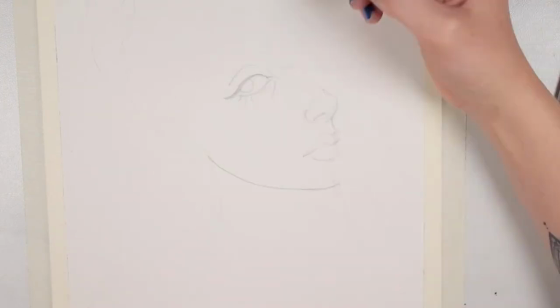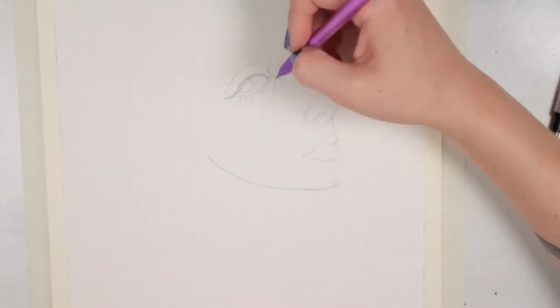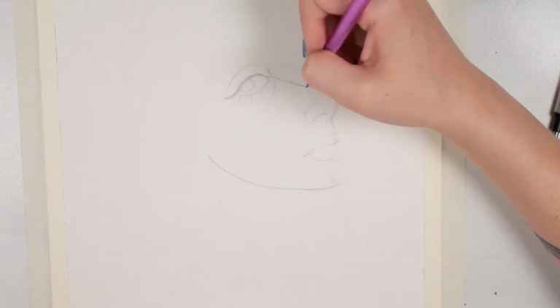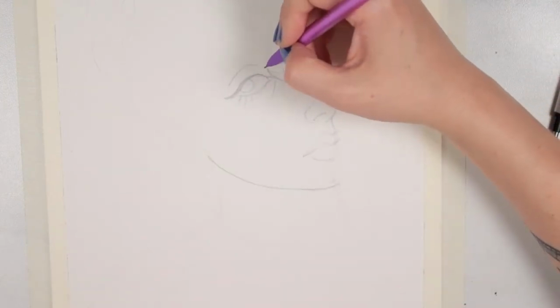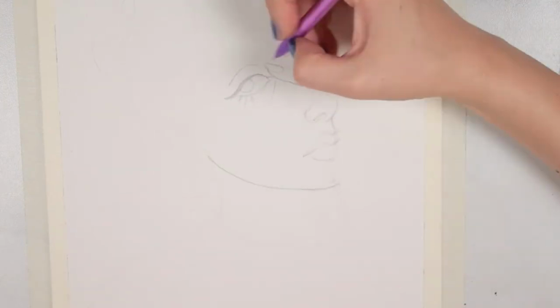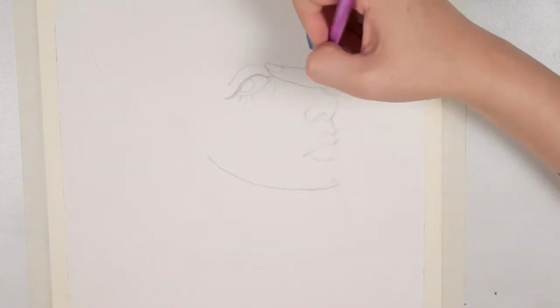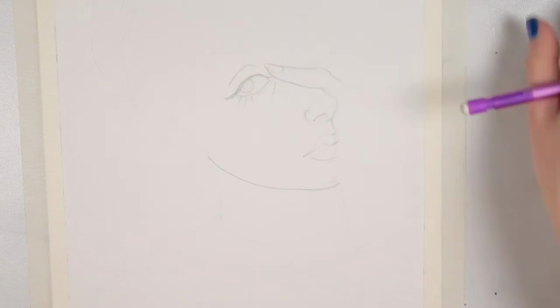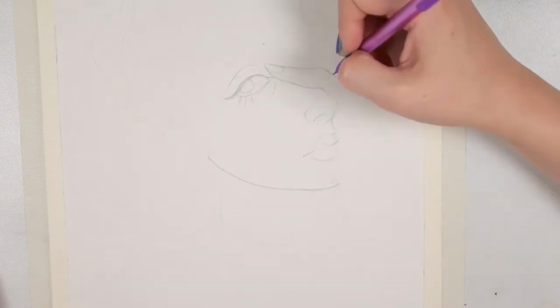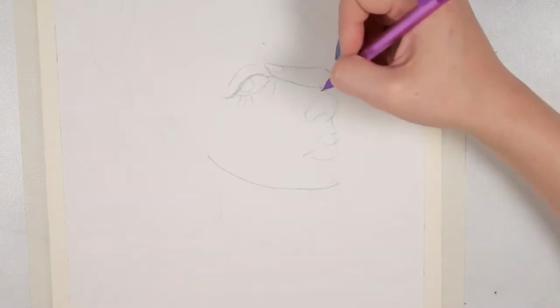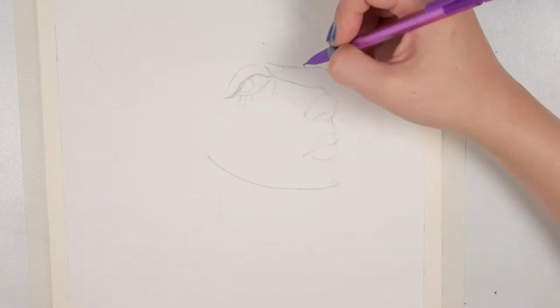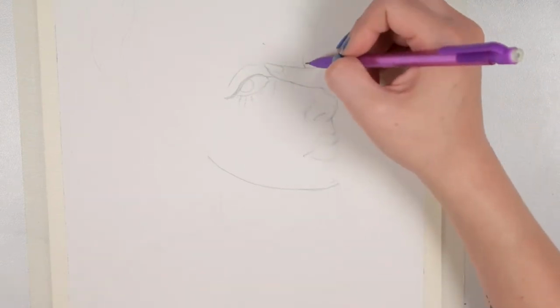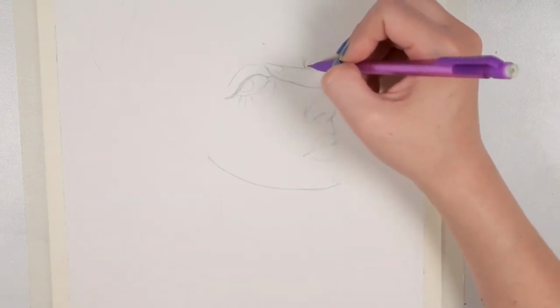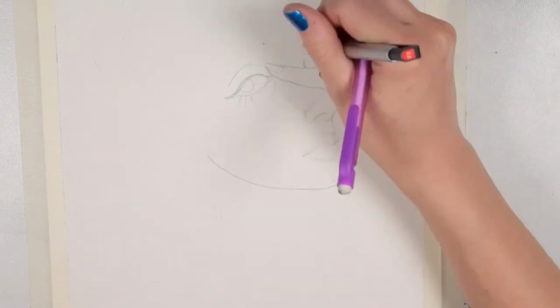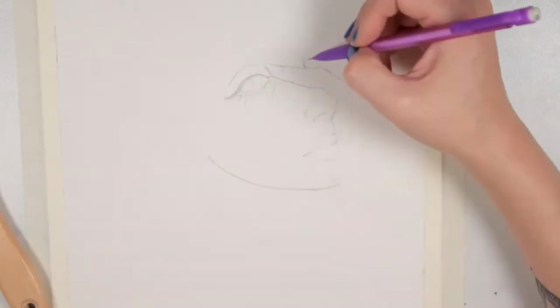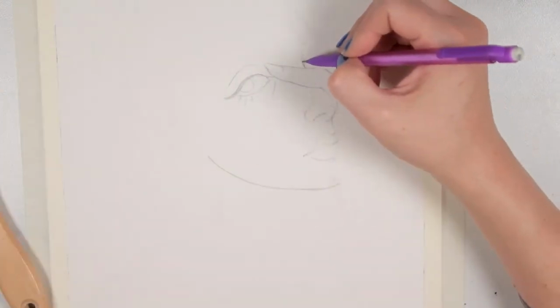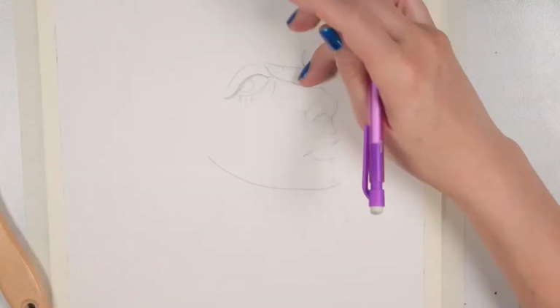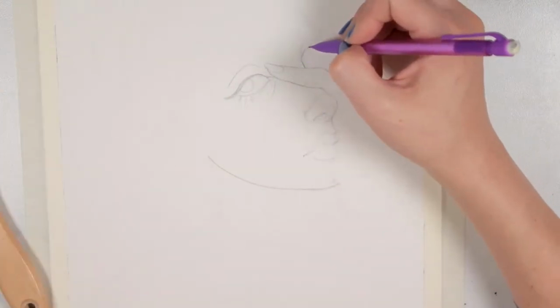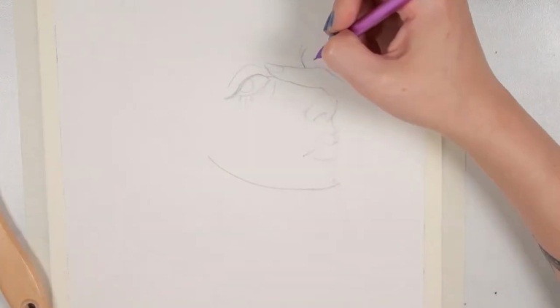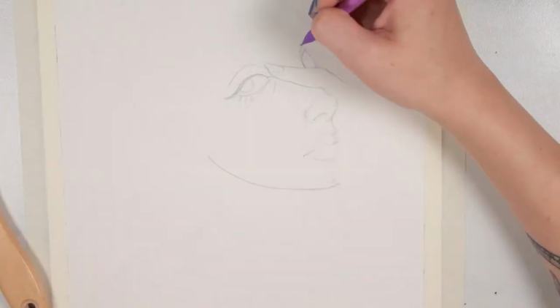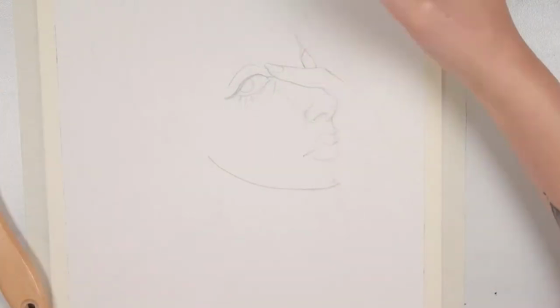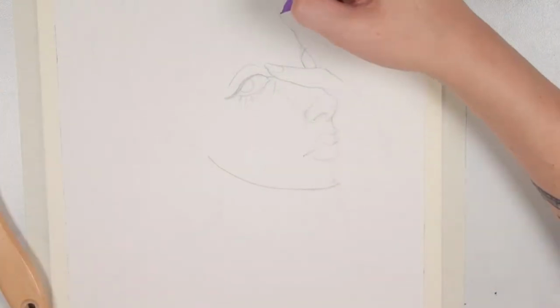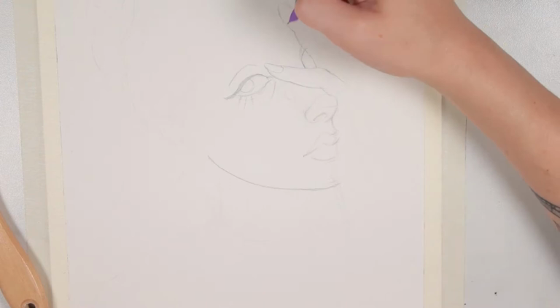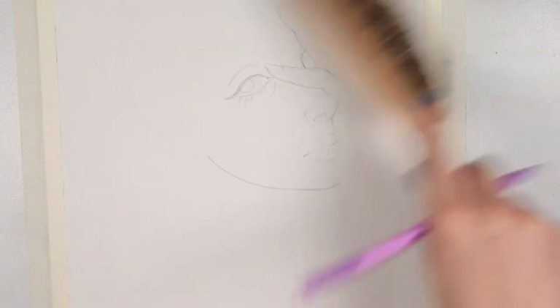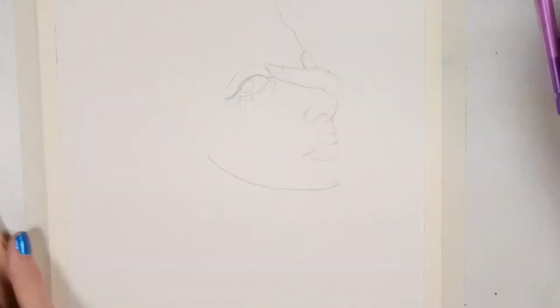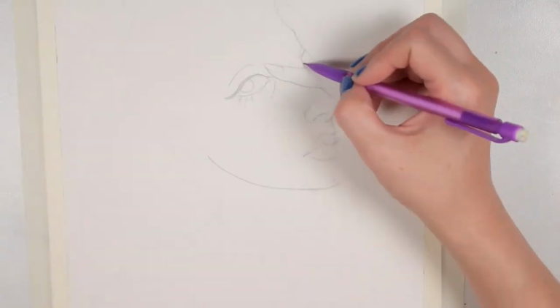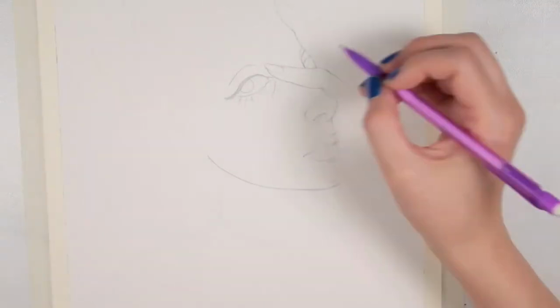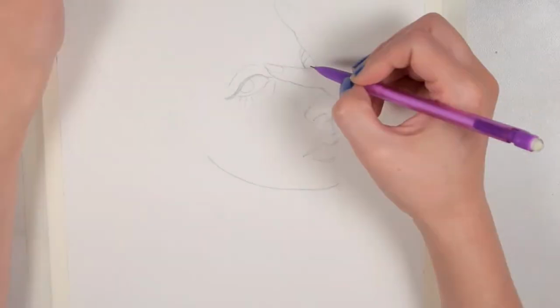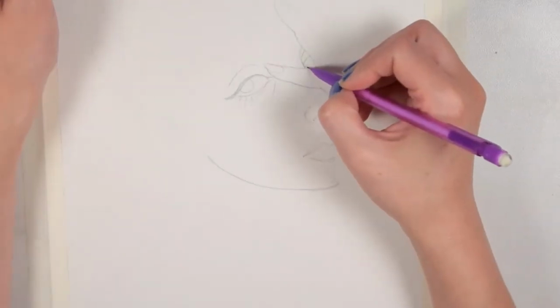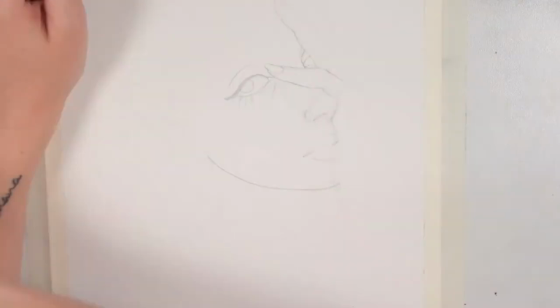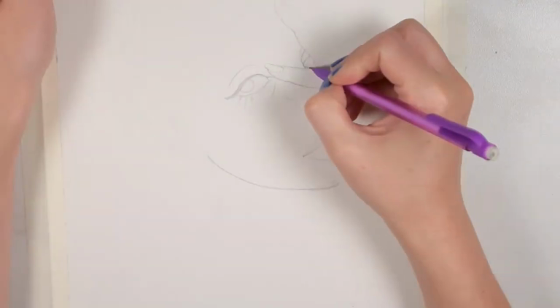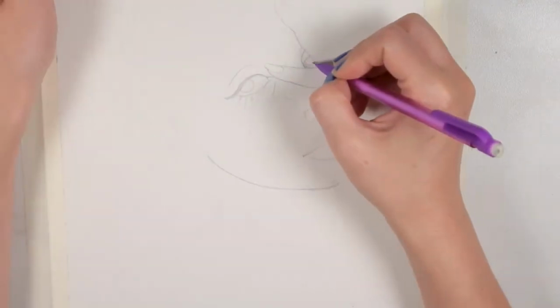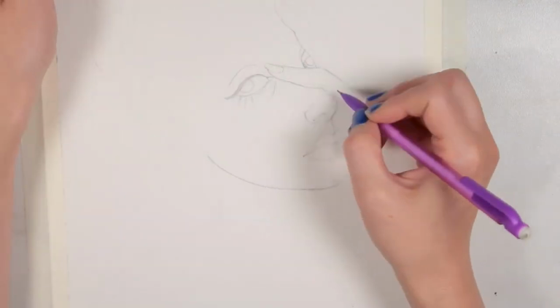They're also able to be used for things like airbrushing, using with calligraphy pens, and there are even empty markers that you can refill with these inks to create your own watercolor-based ink markers.